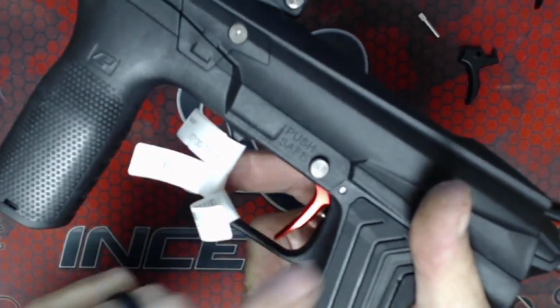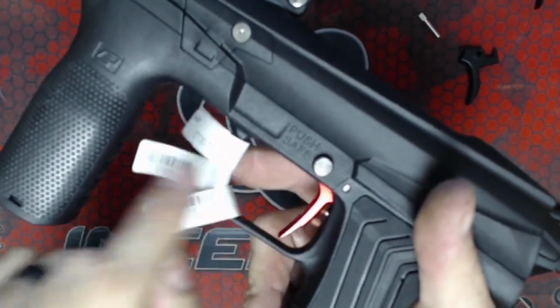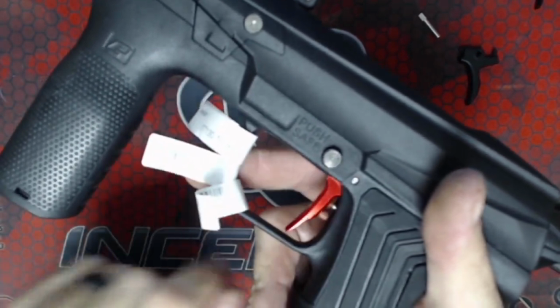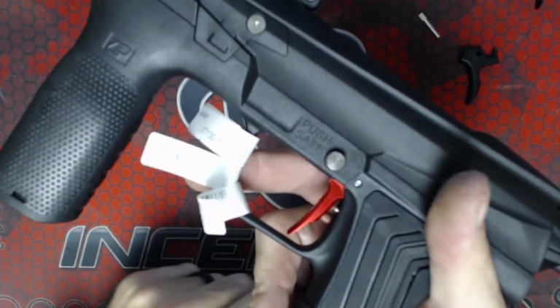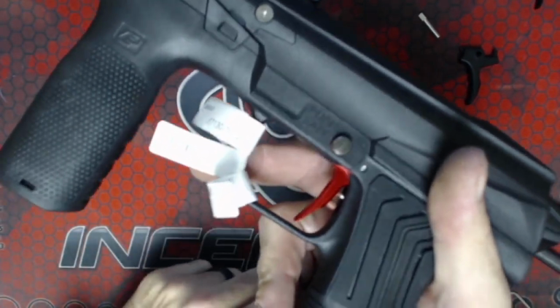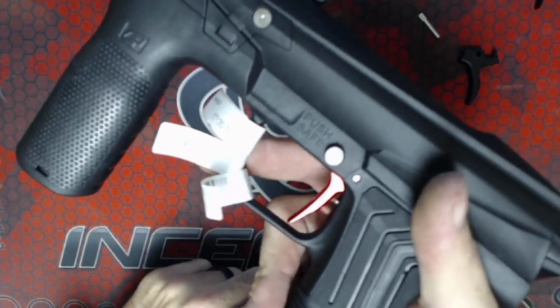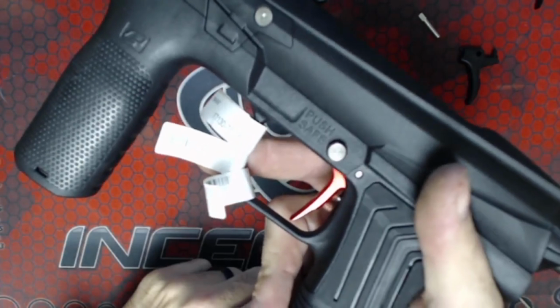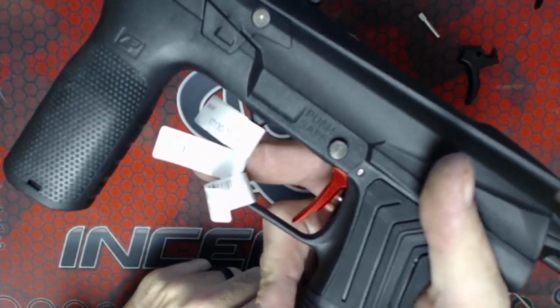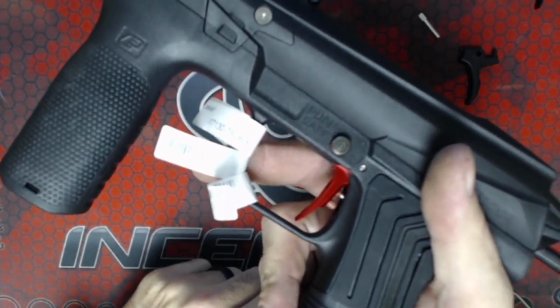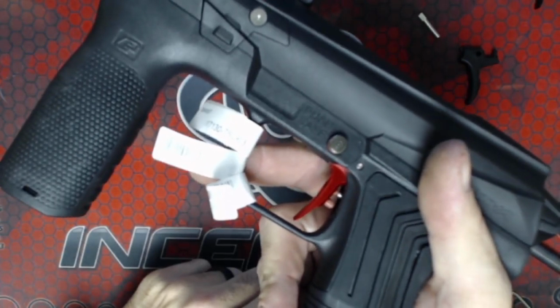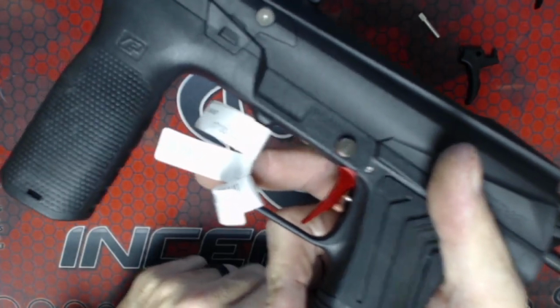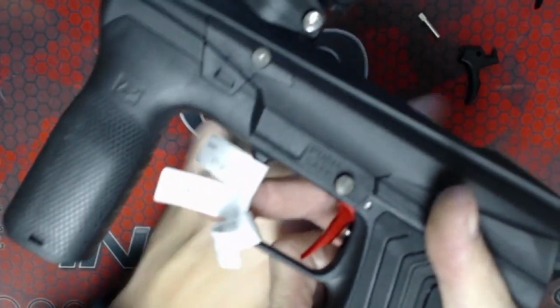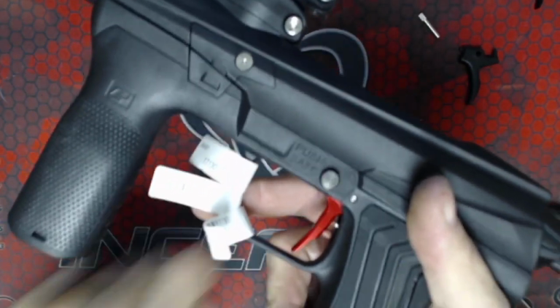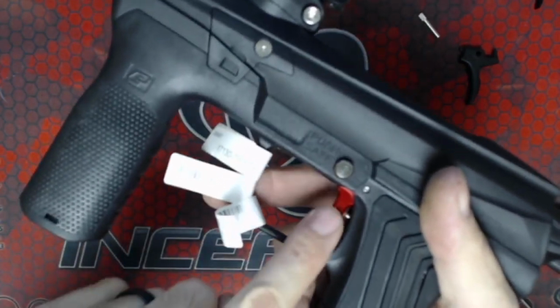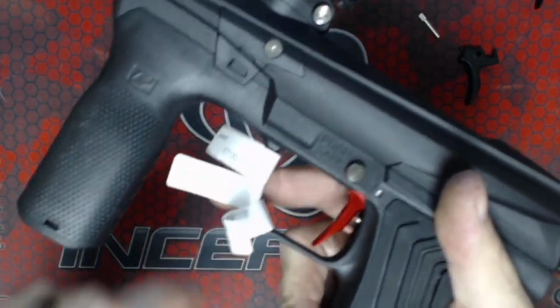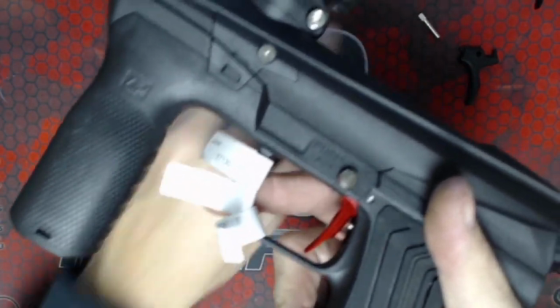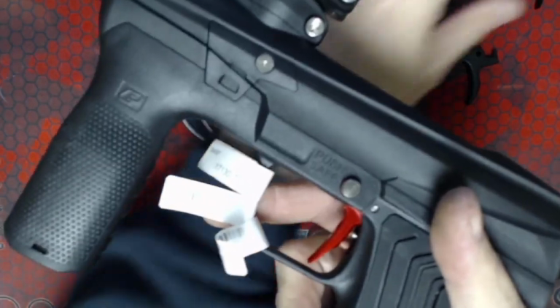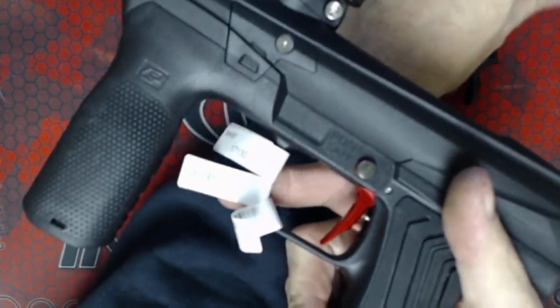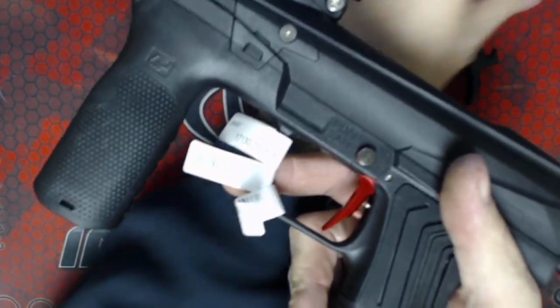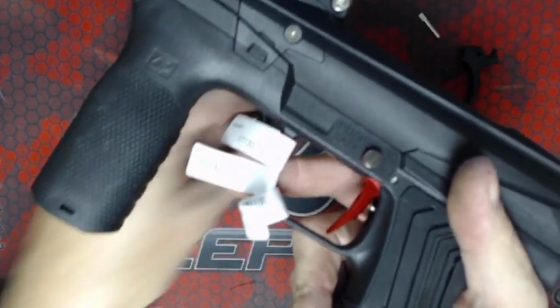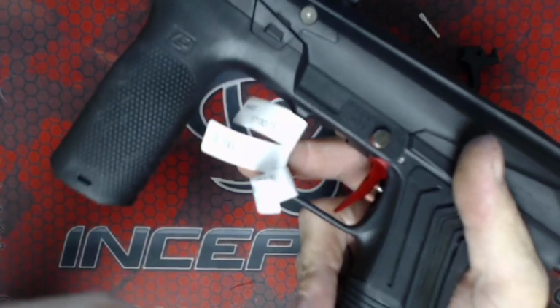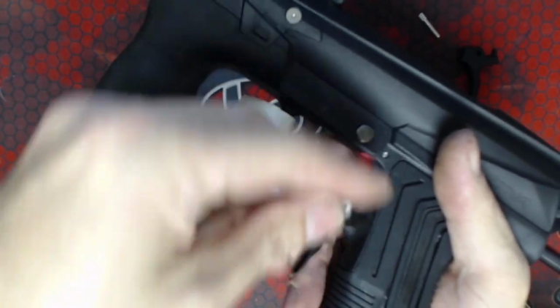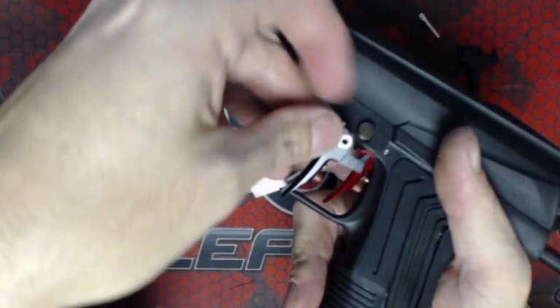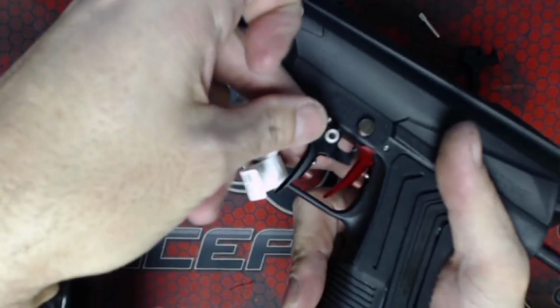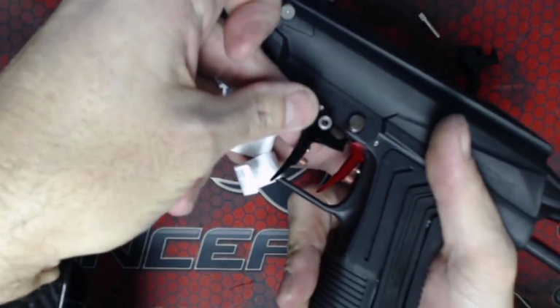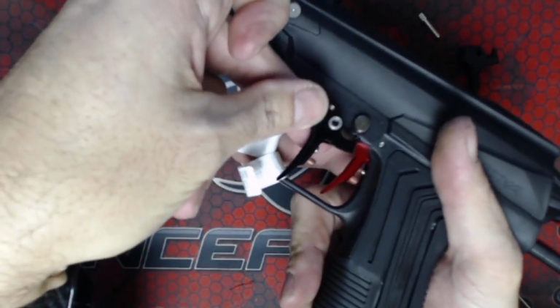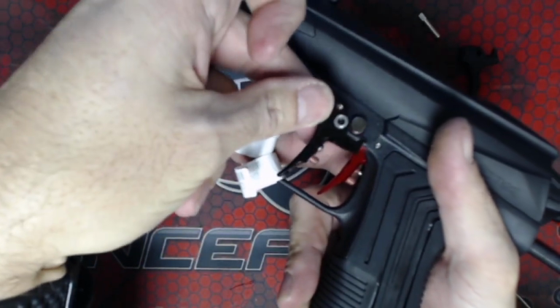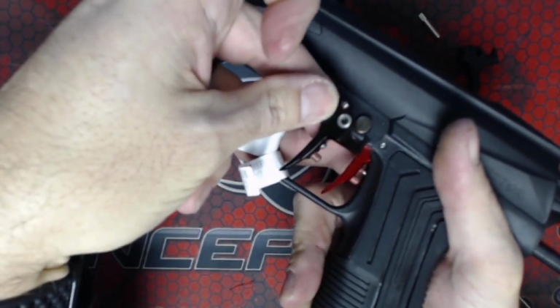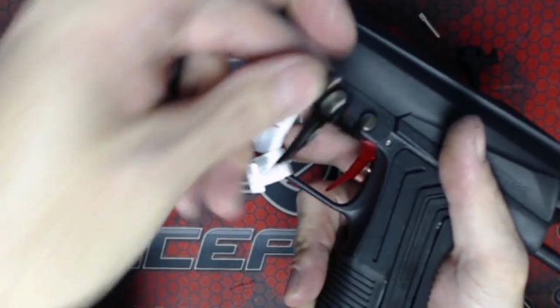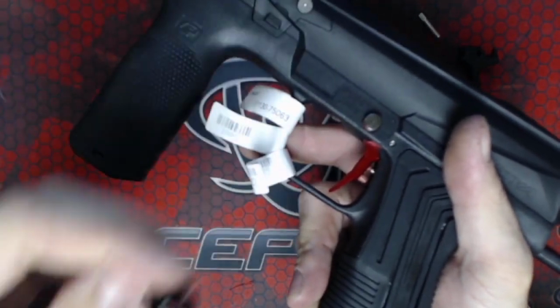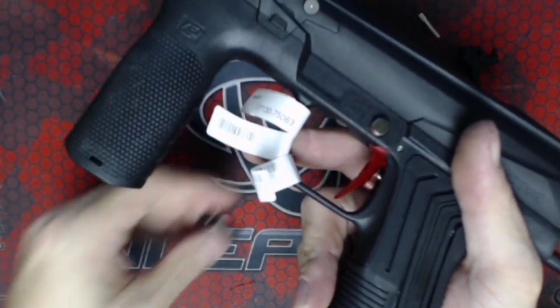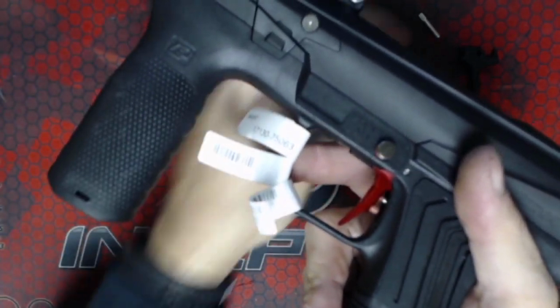That is the Fang trigger from Inception Designs, available now in polish red — which I think looks the best on the gun — or if you want to be a little bit more subtle, we also have it in polish black.